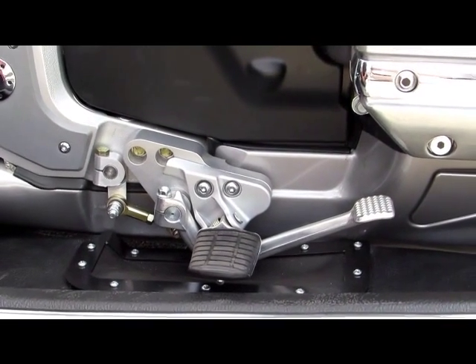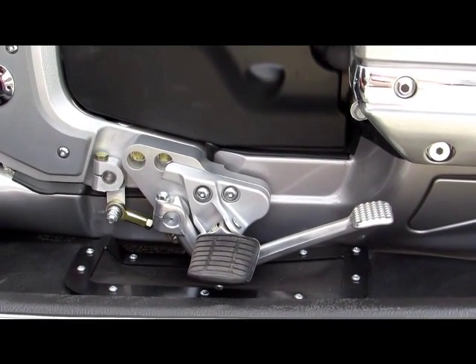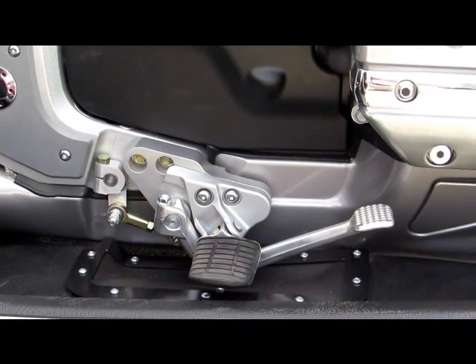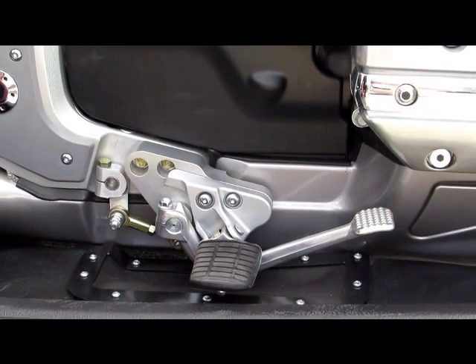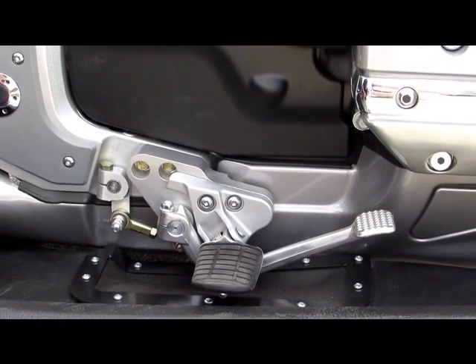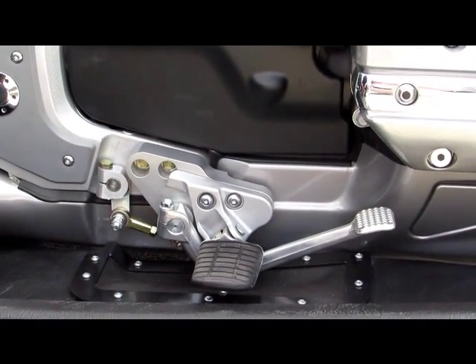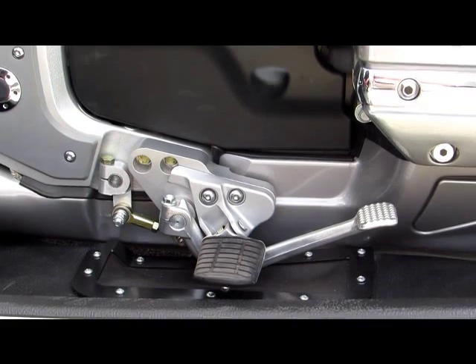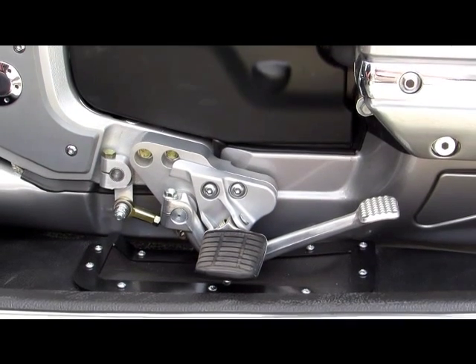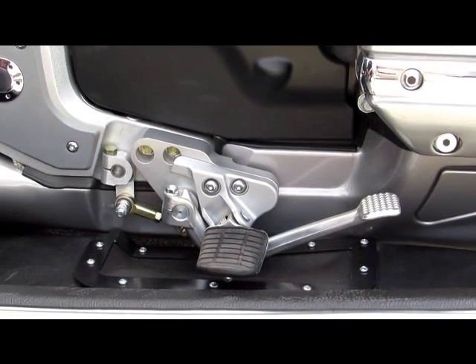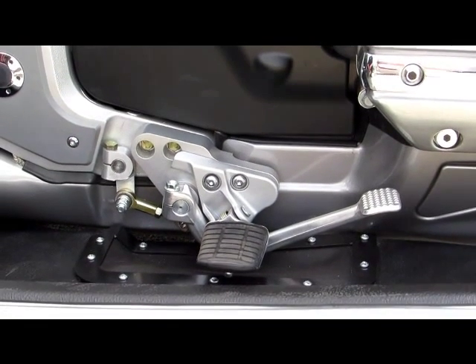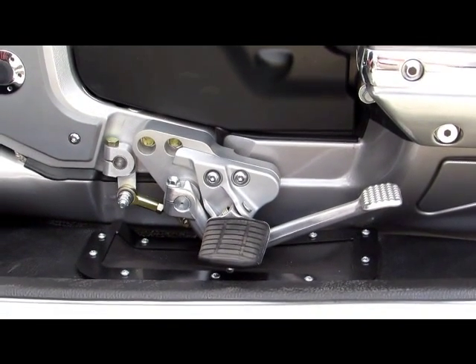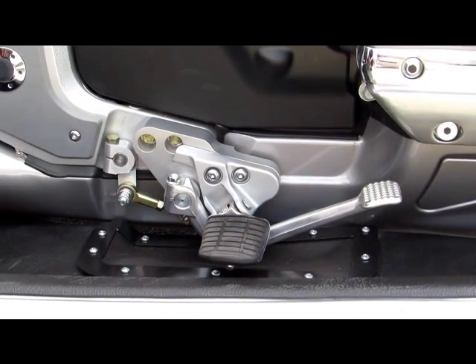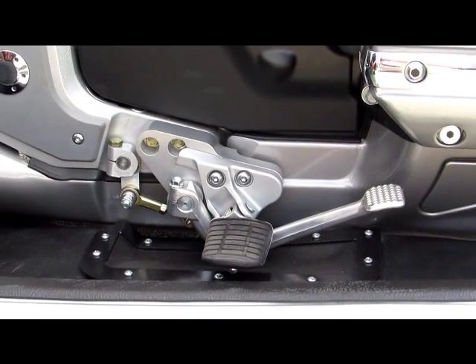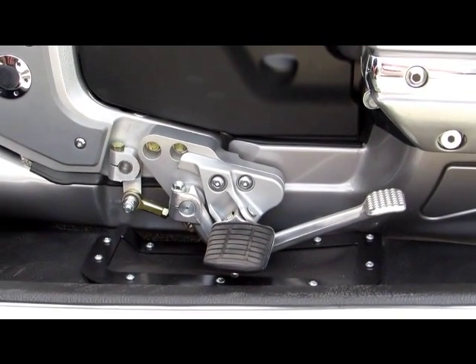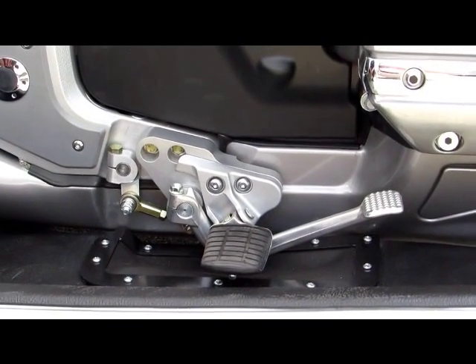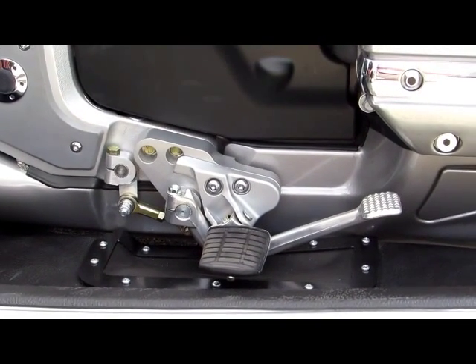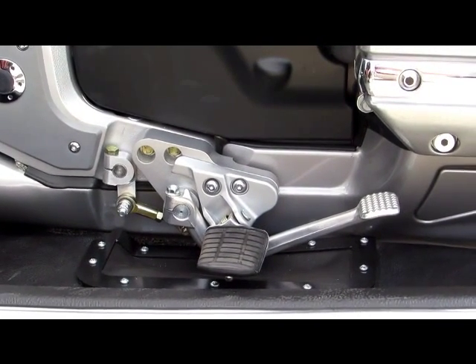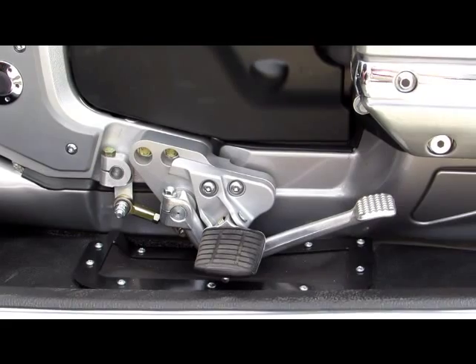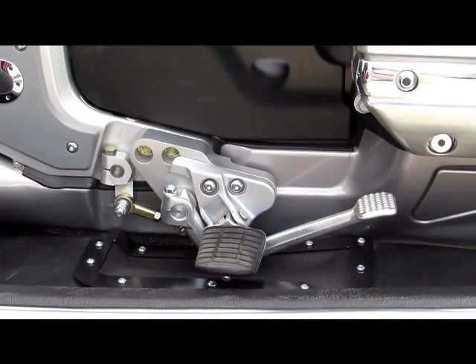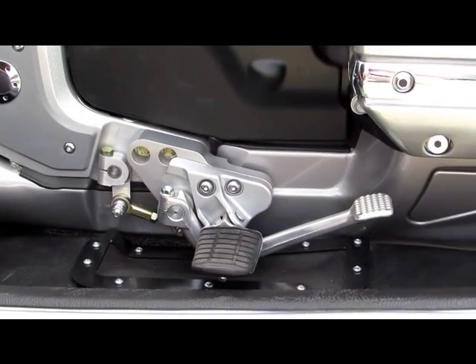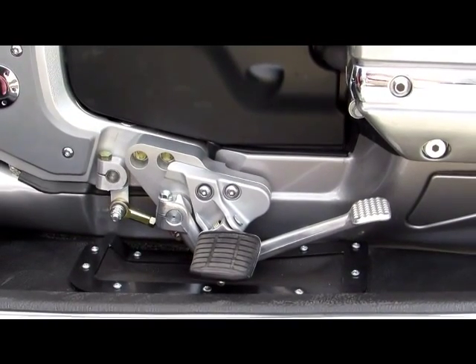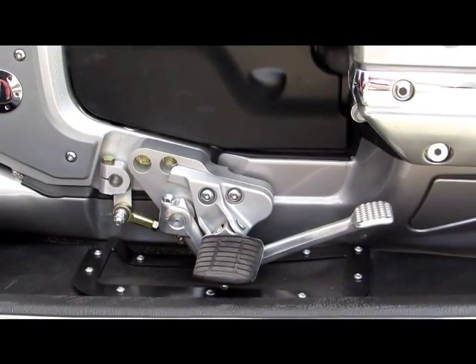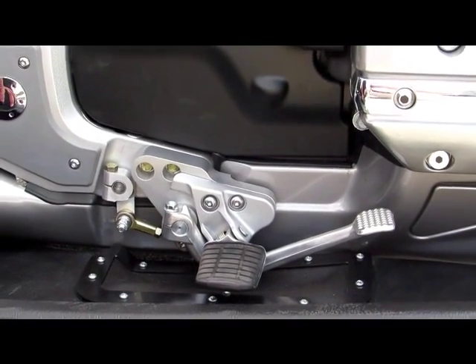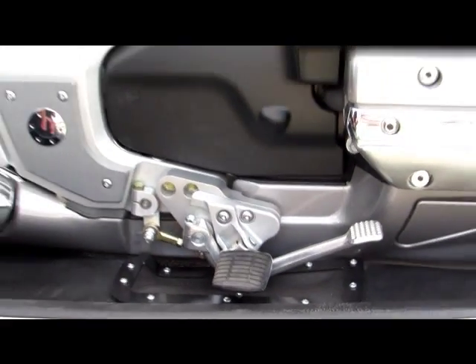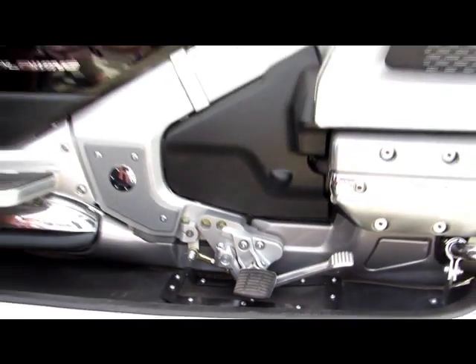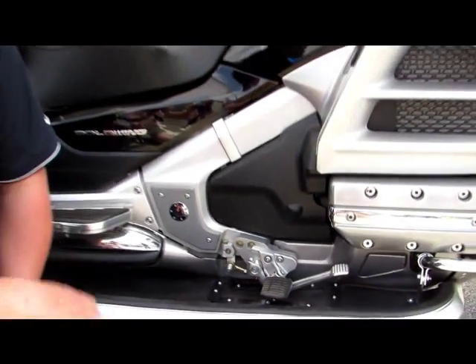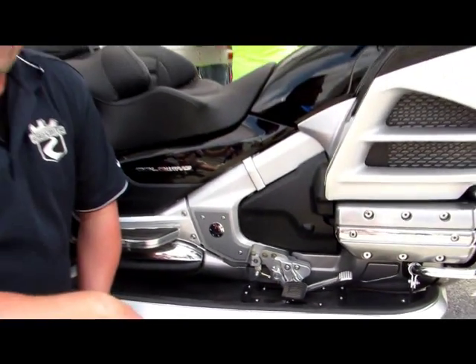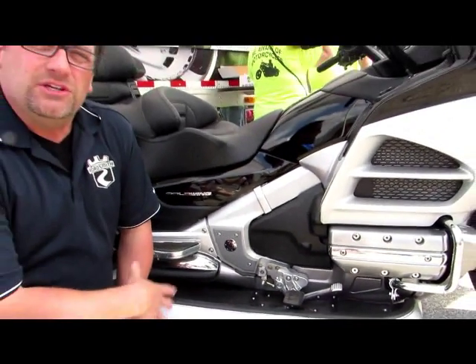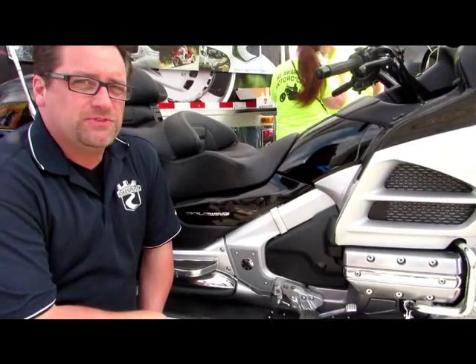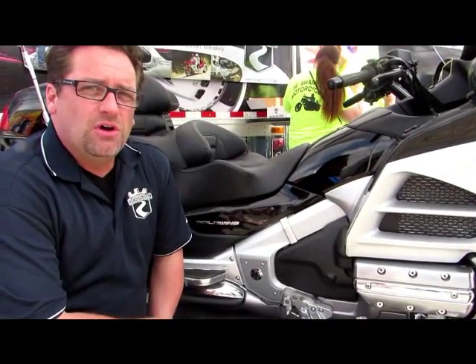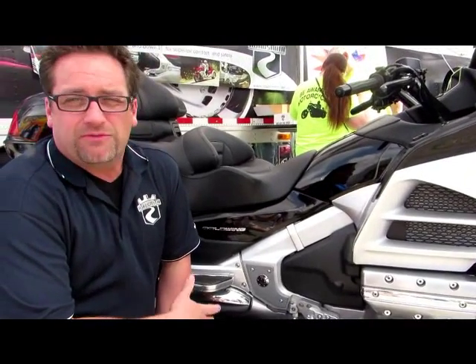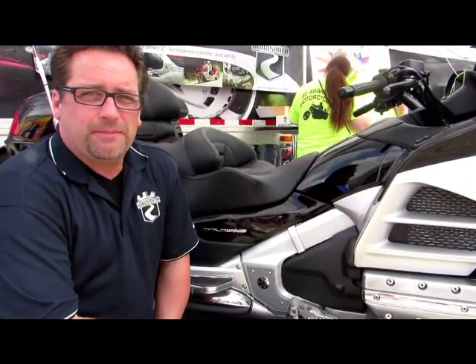Hey Doug, are these RoadSmith Controls available on two-wheeled bikes as well, or just on trikes? Absolutely — we sell lots of them to two-wheelers and they are compatible with the Kuryakyn floorboards and heel-toe shifters, or the rip-off for that matter.